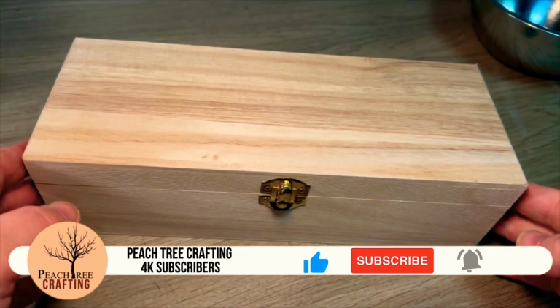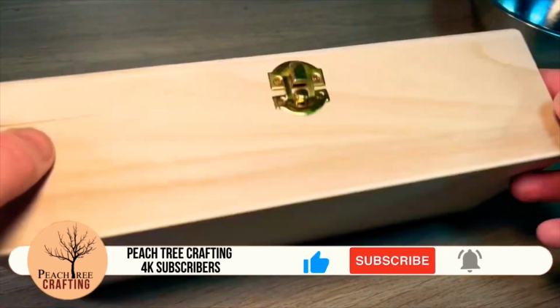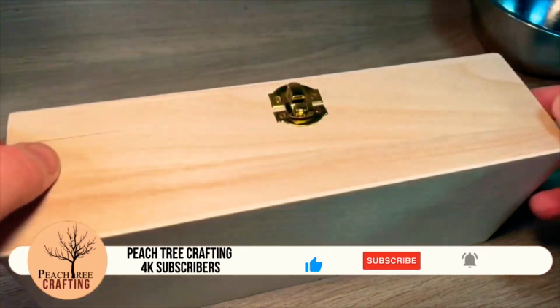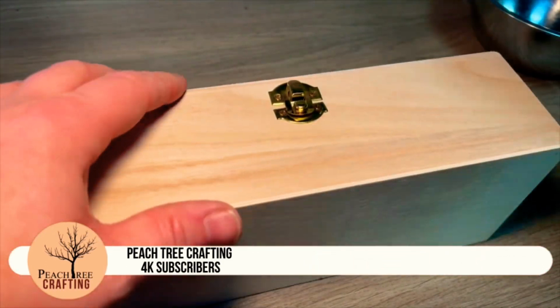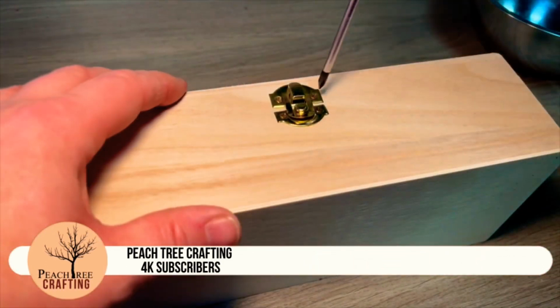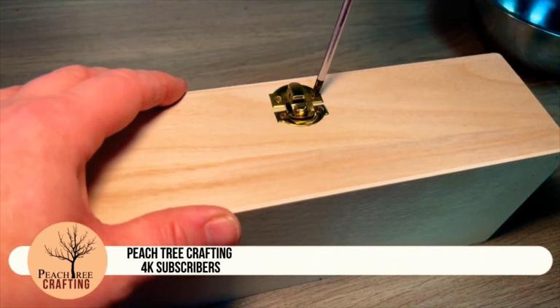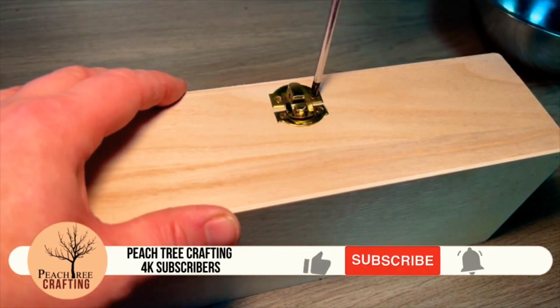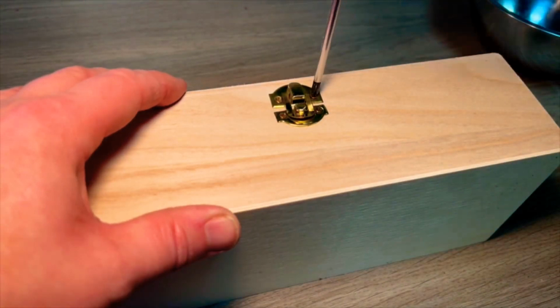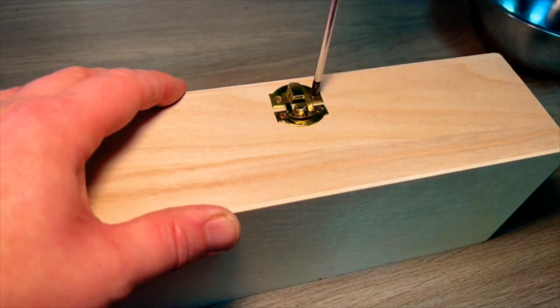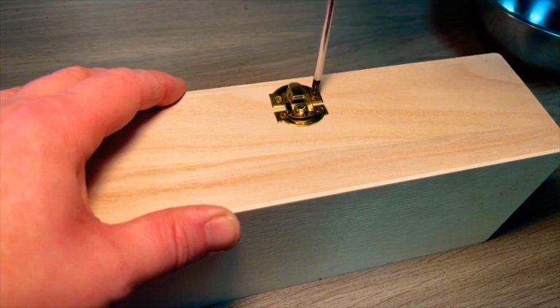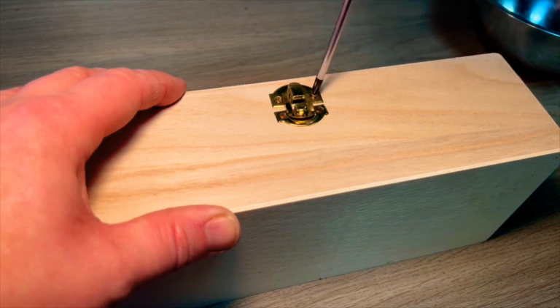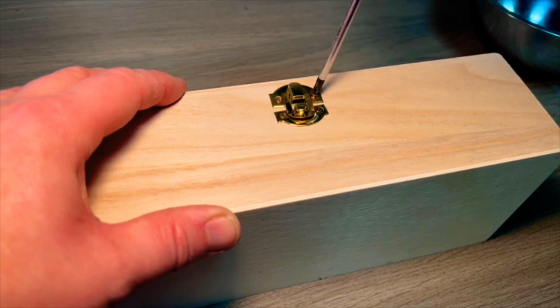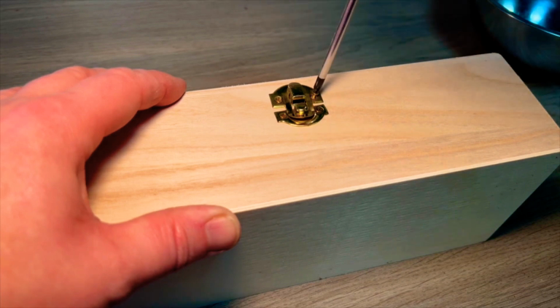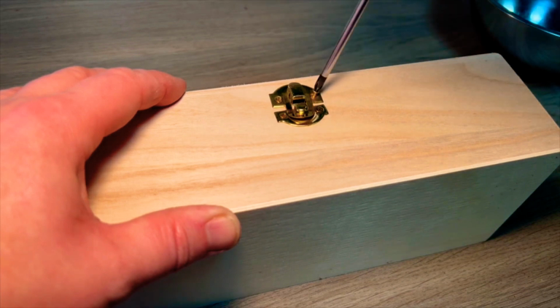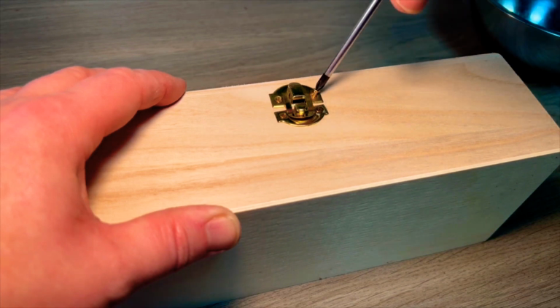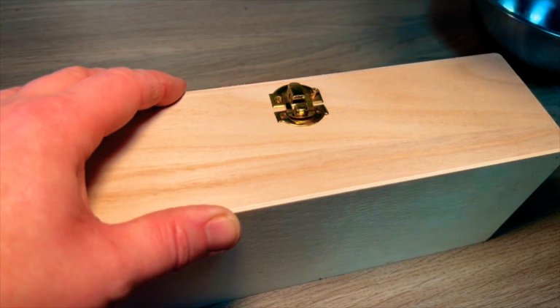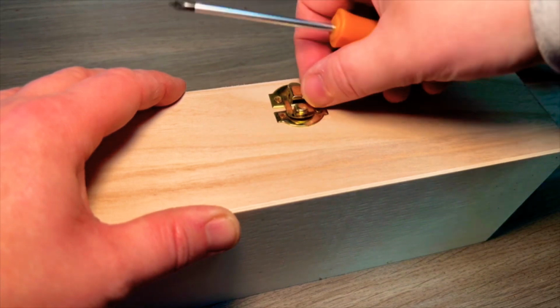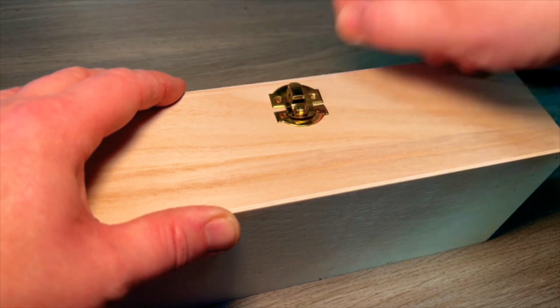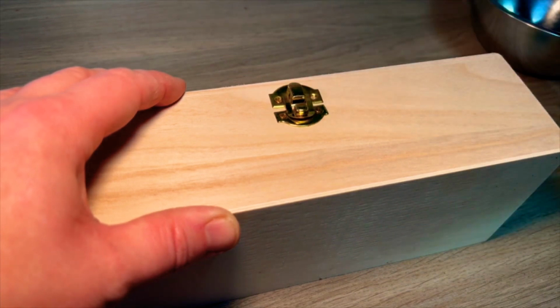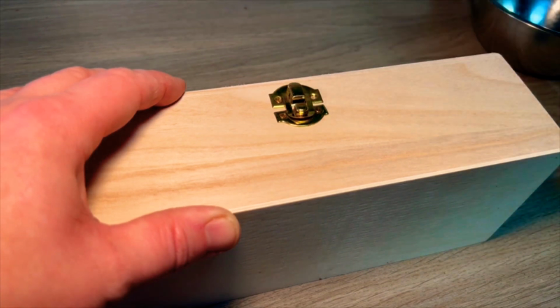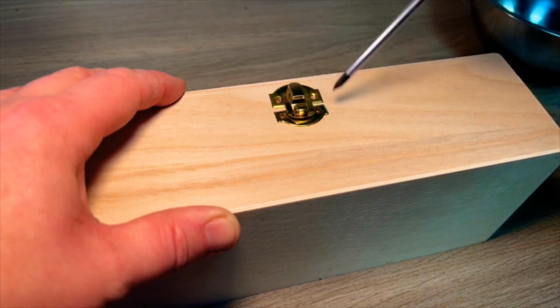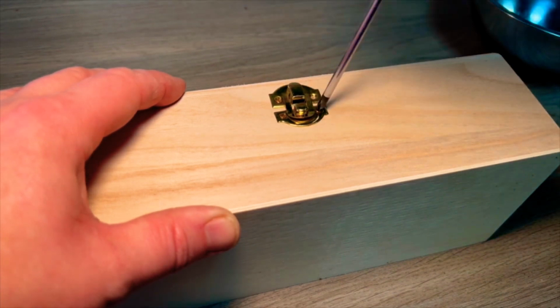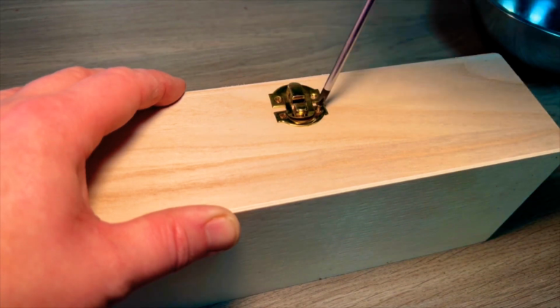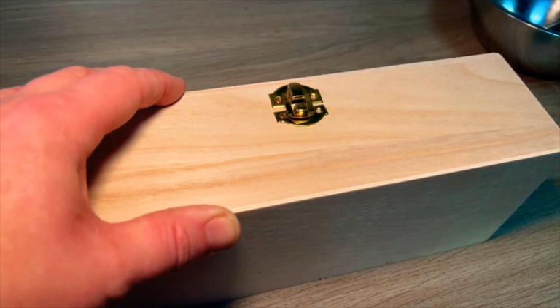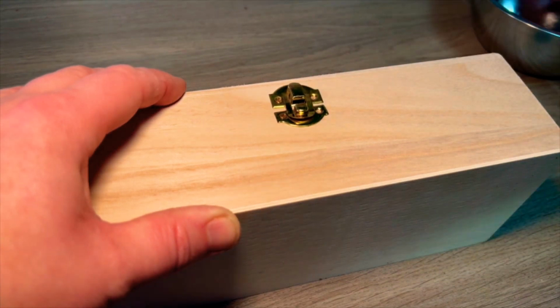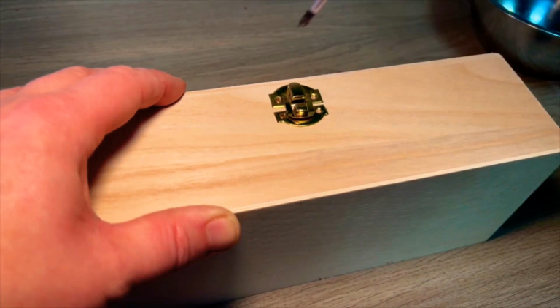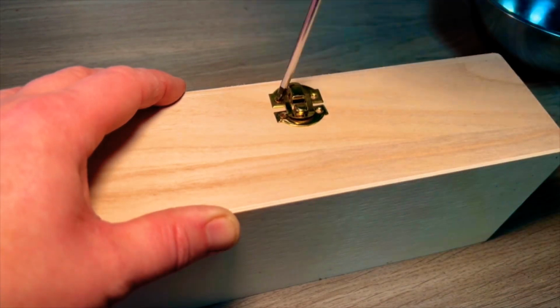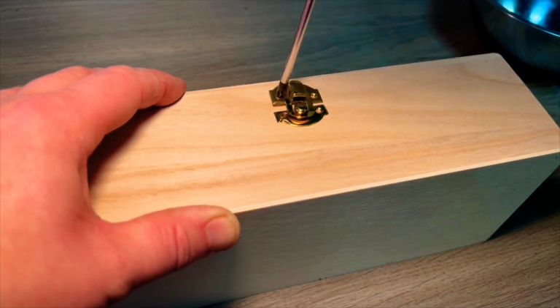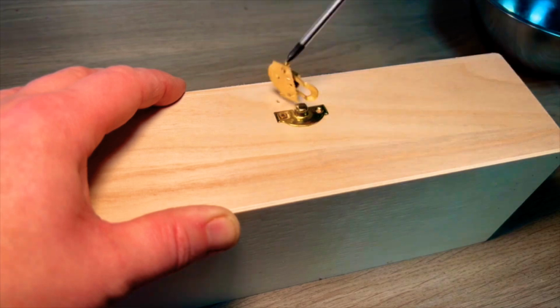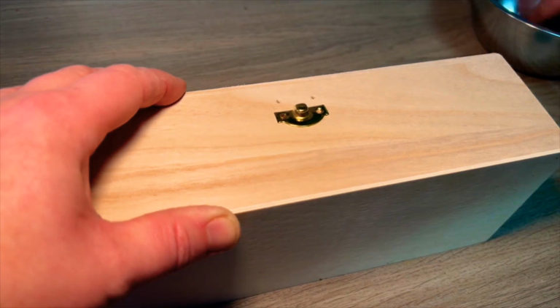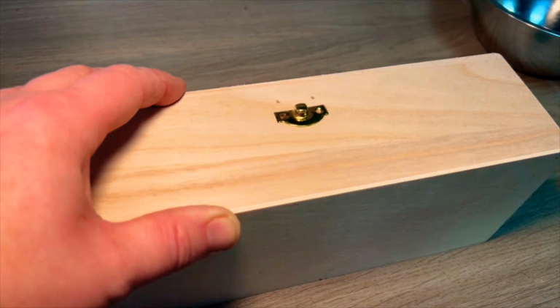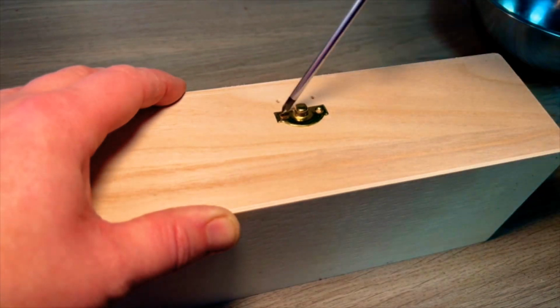This needed to be a really quick project and I didn't have time to make a box, so I just got one off Amazon. I'll drop a link to this and any other items I use in the project in the description below.